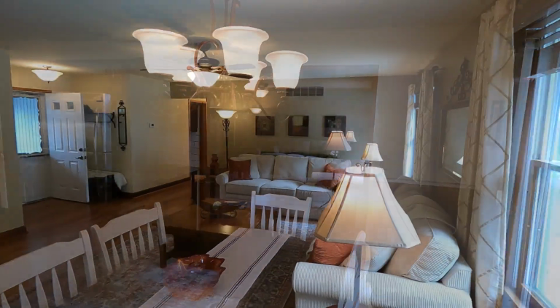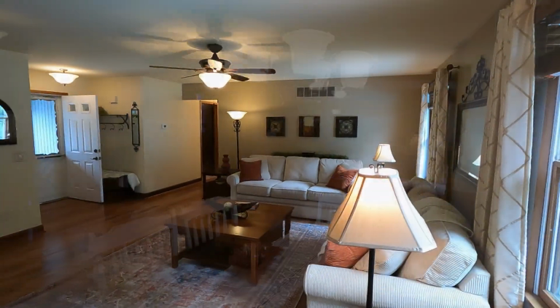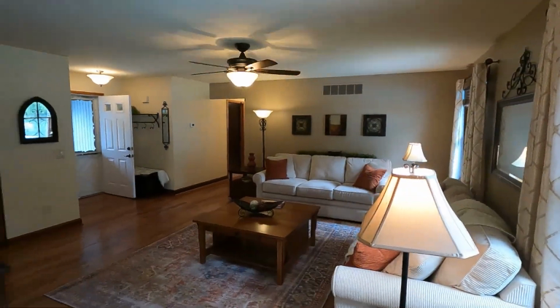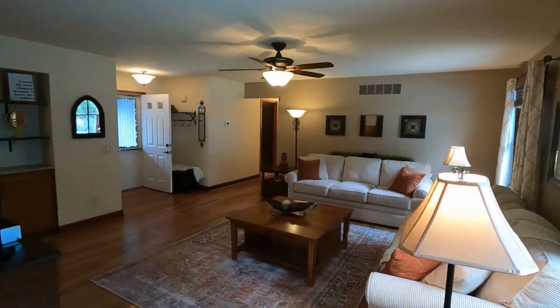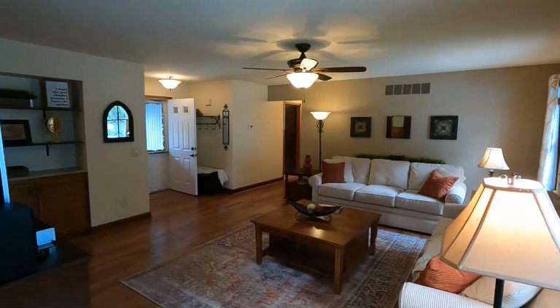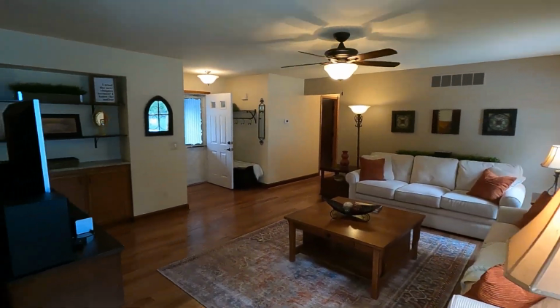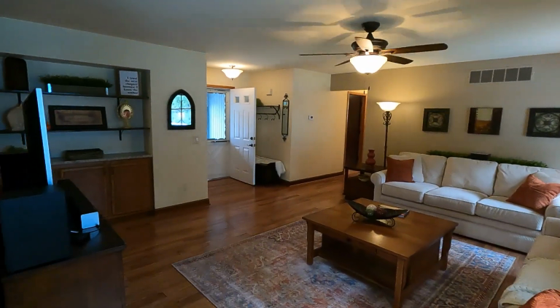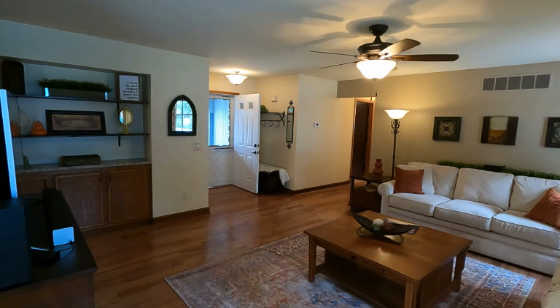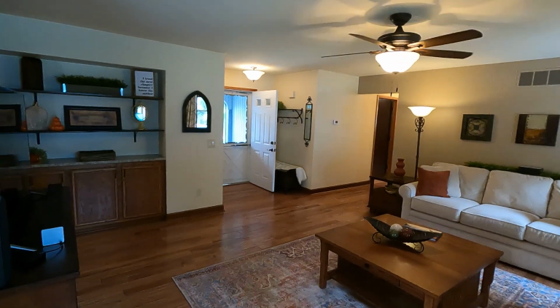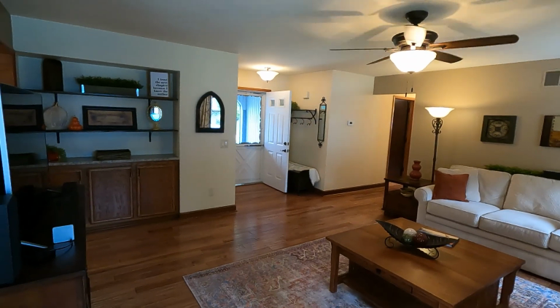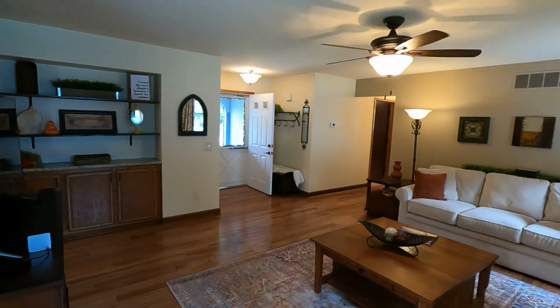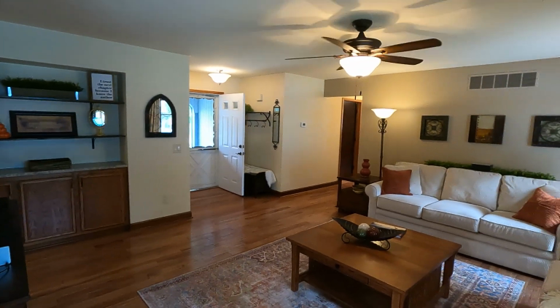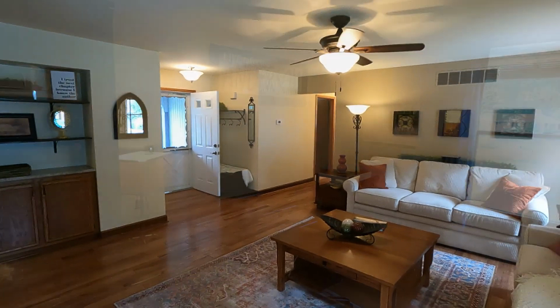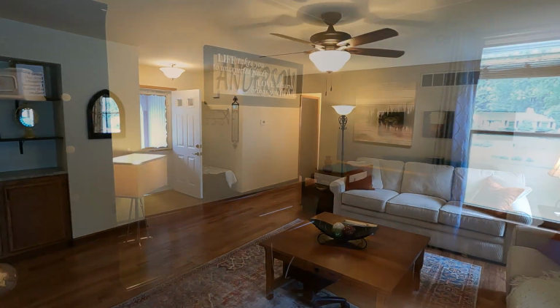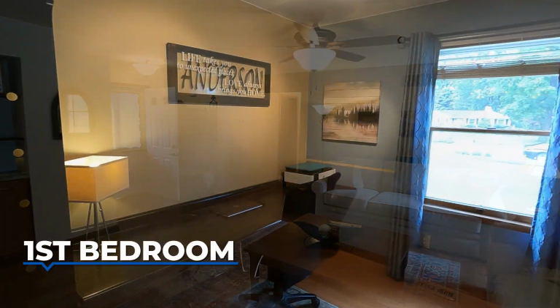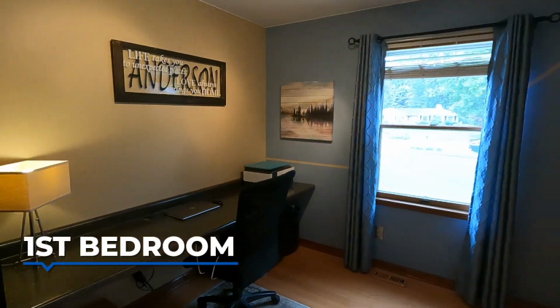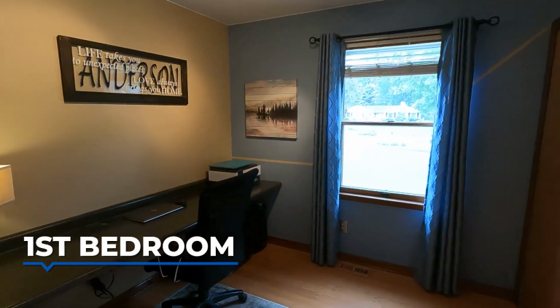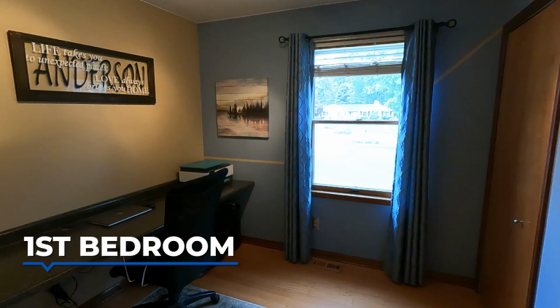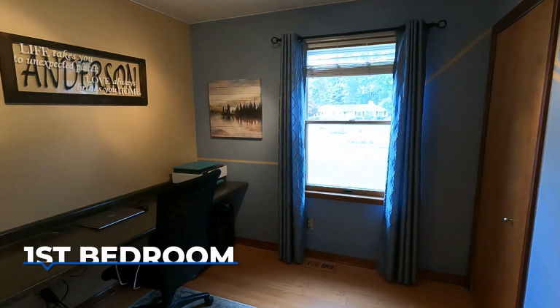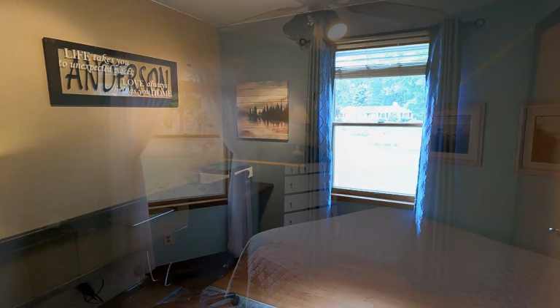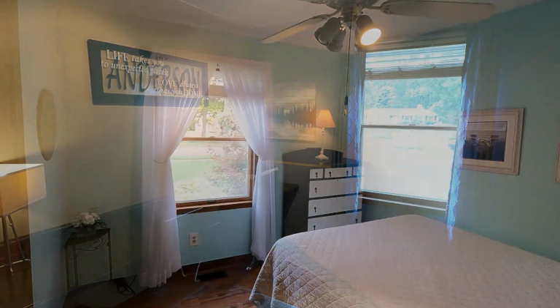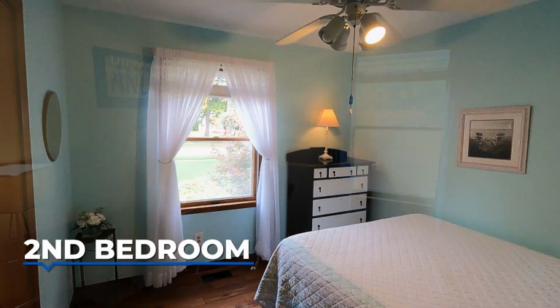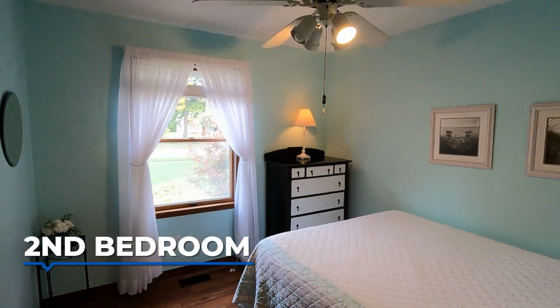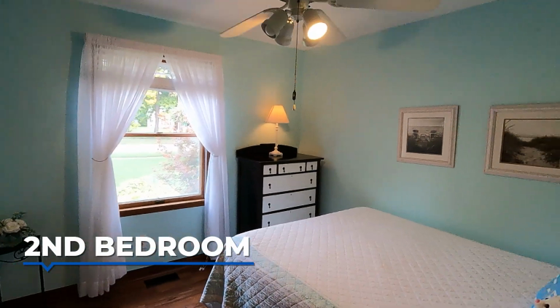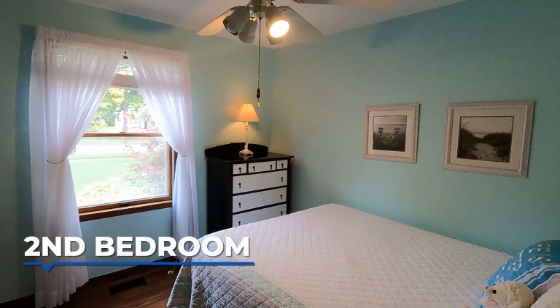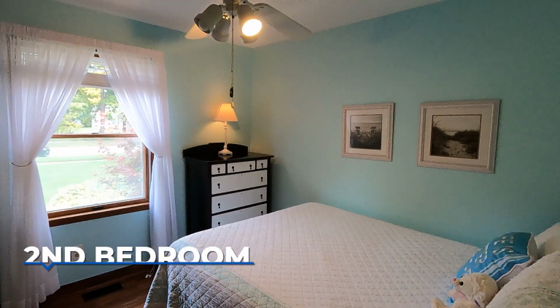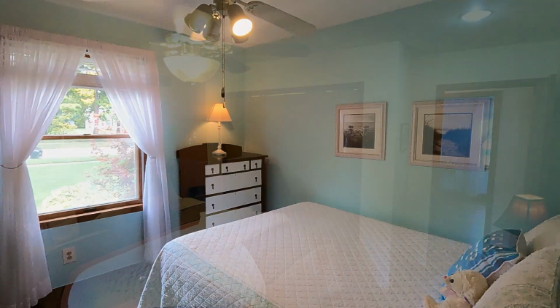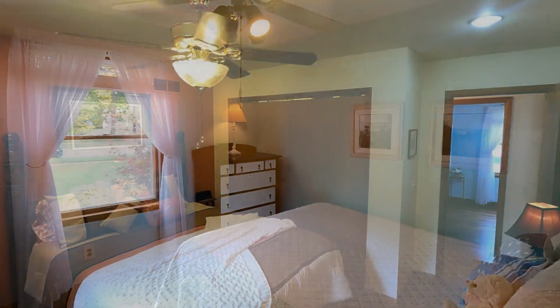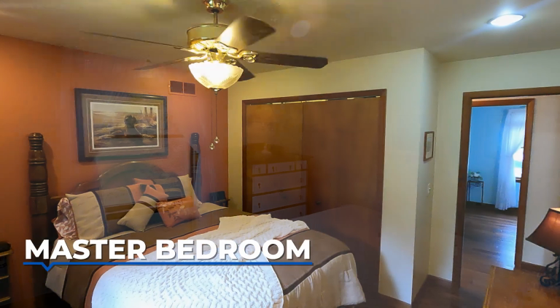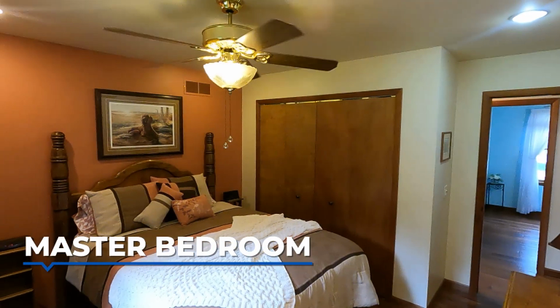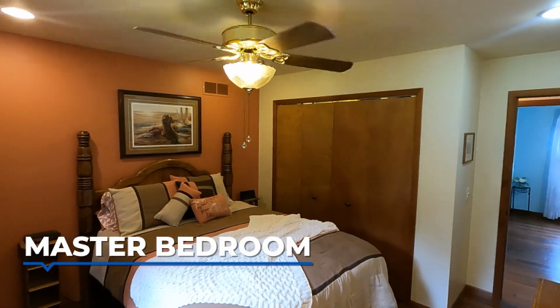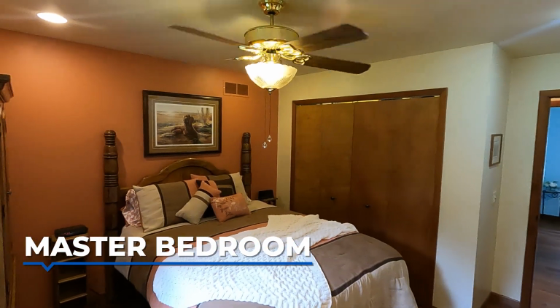Large Anderson windows flood the house with natural light, and added insulation ensures year-round comfort. The upper level boasts three spacious bedrooms and two full bathrooms, providing ample space for family and guests.